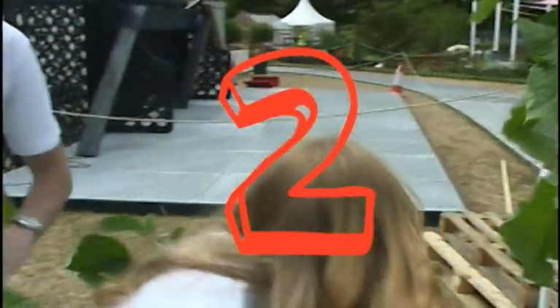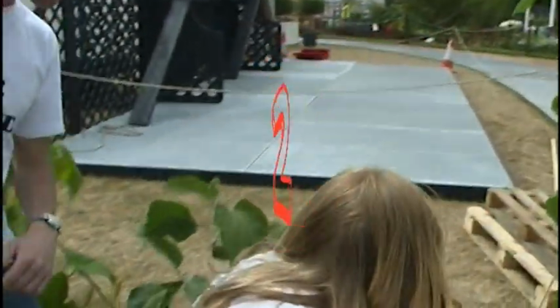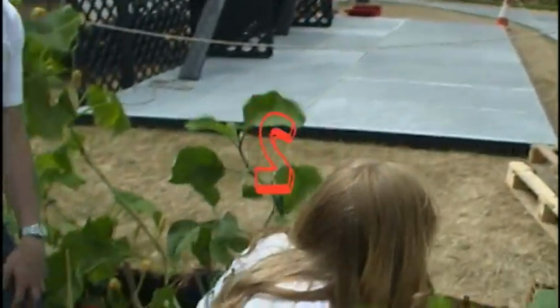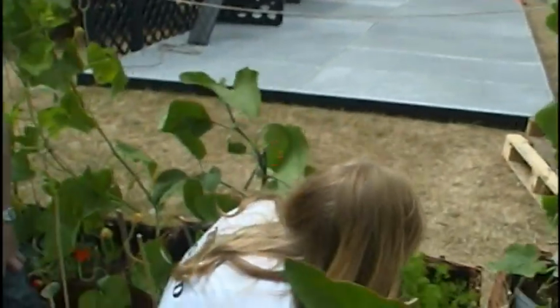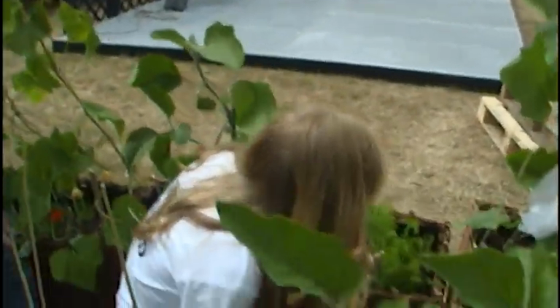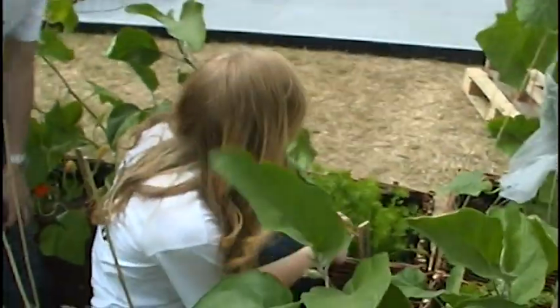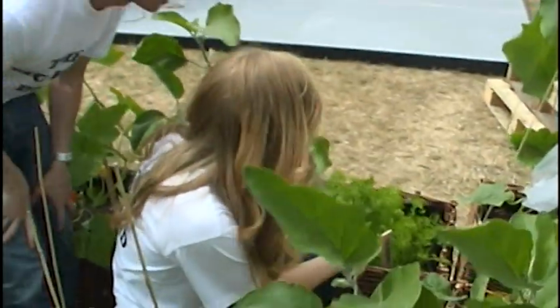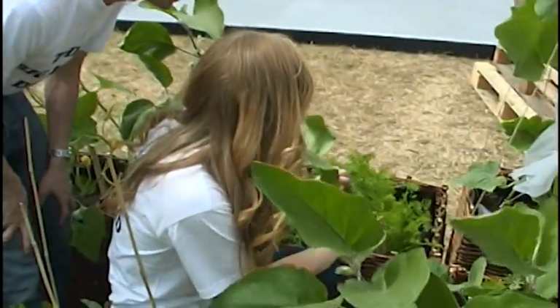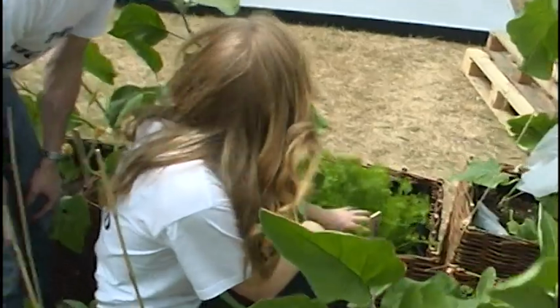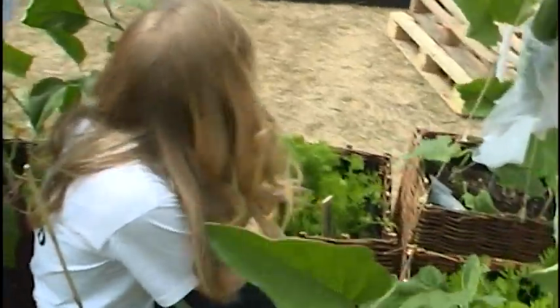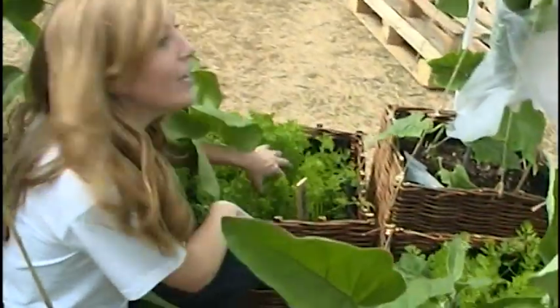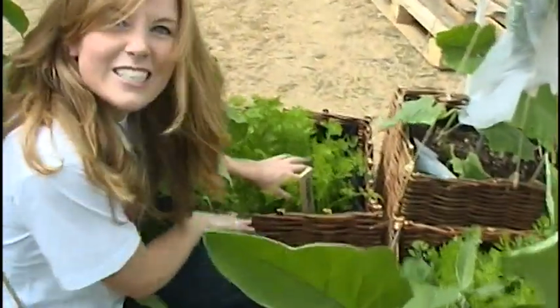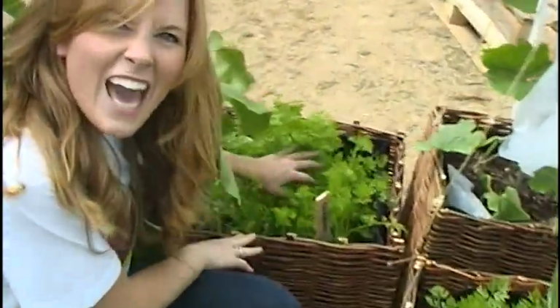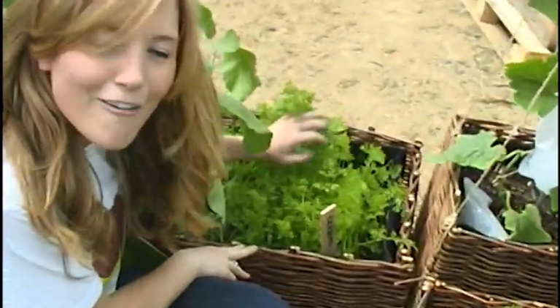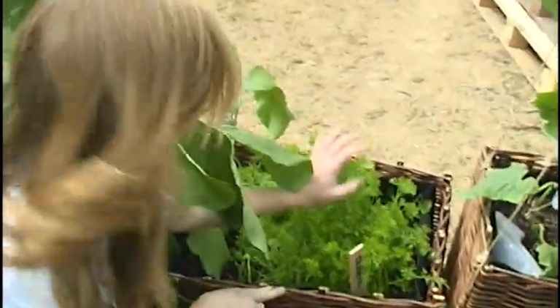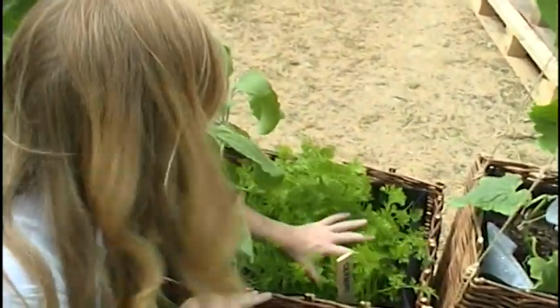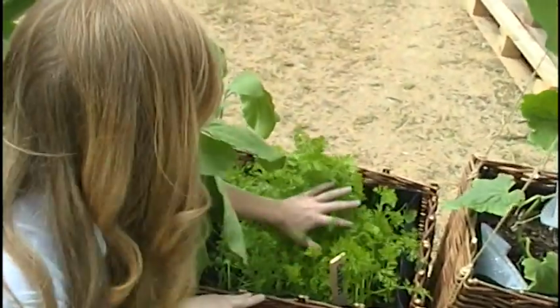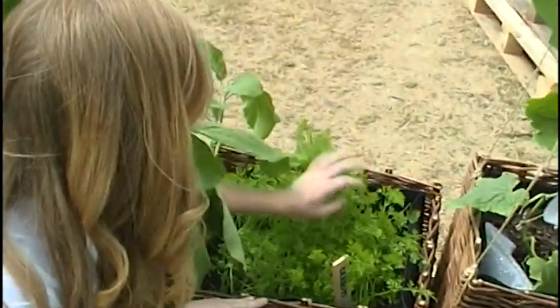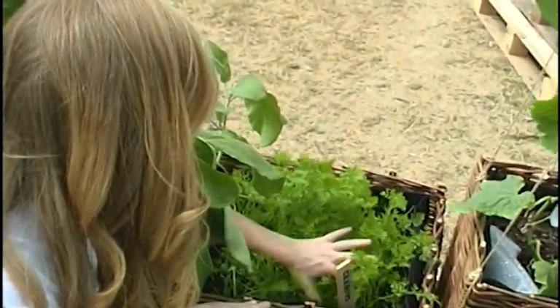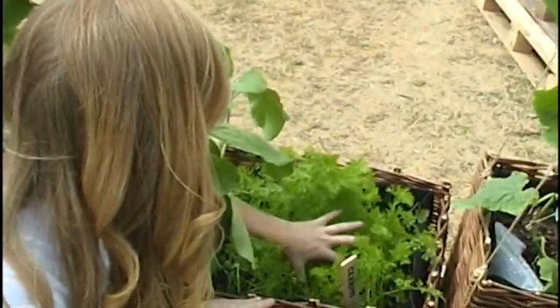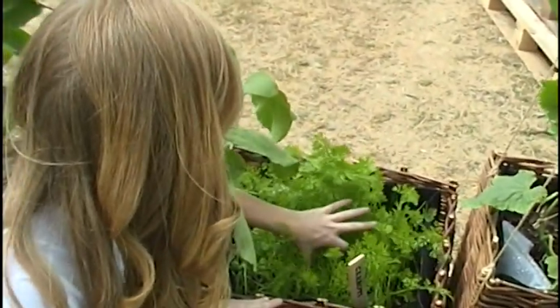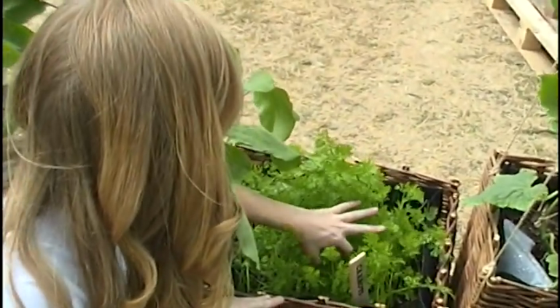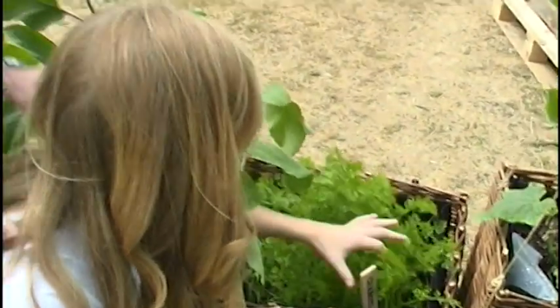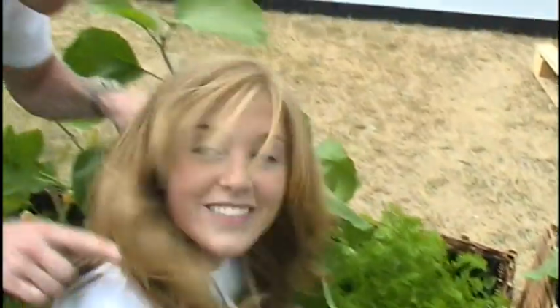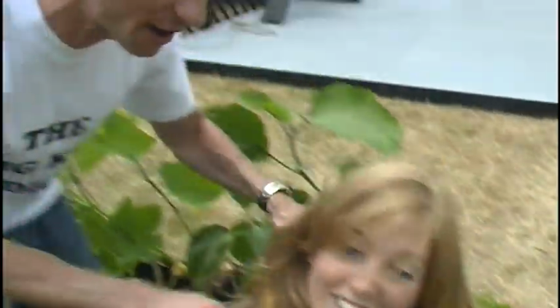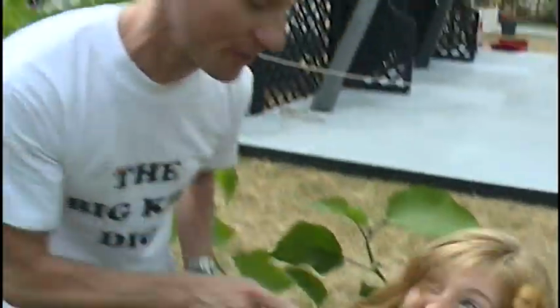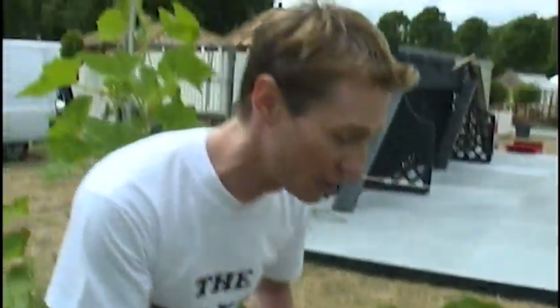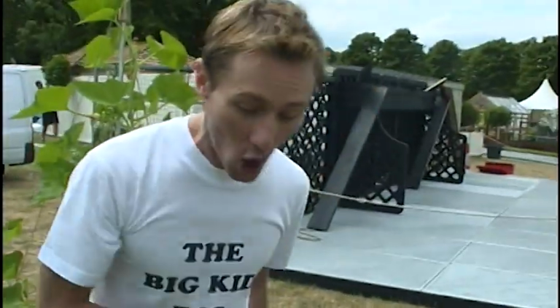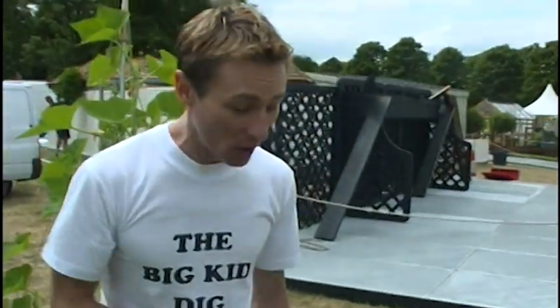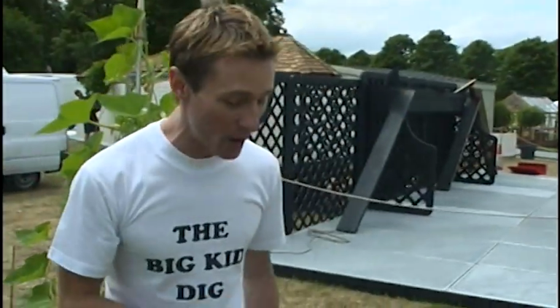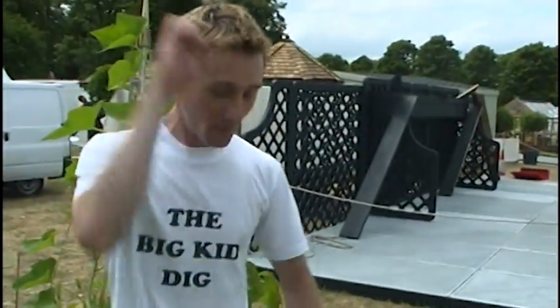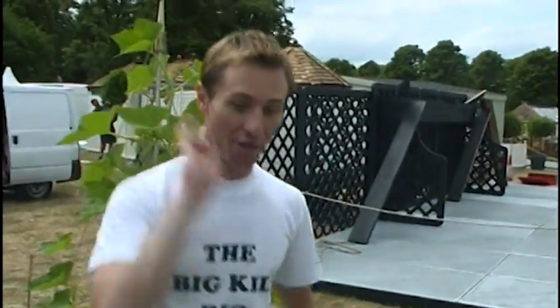How about this one just here? Can you see these ones are going to grow into carrots? Oh, I love carrots. Carrots are so good for you as well — helps you see in the dark. Yes, that's true. Number three.